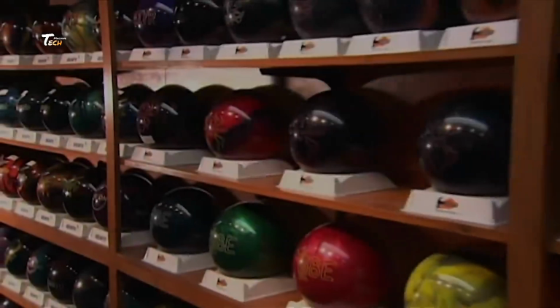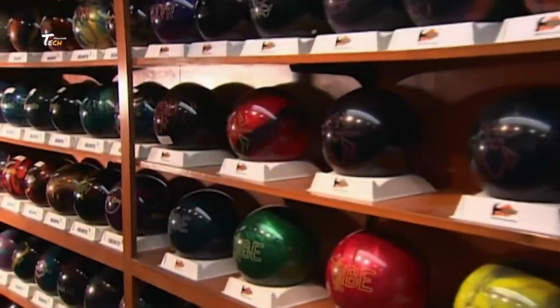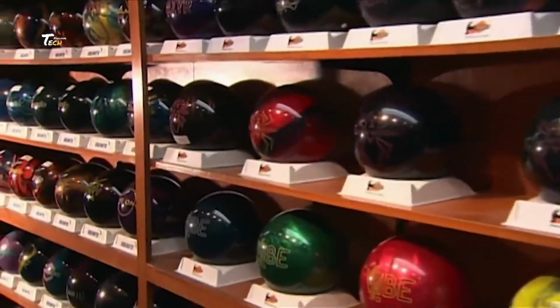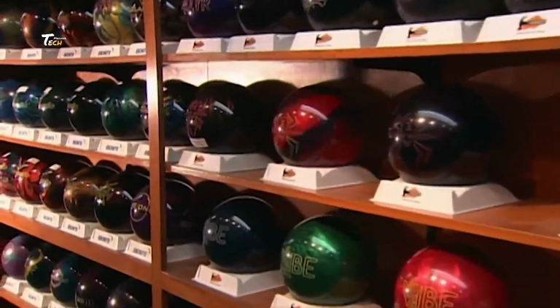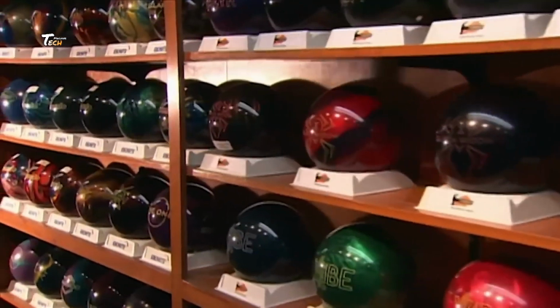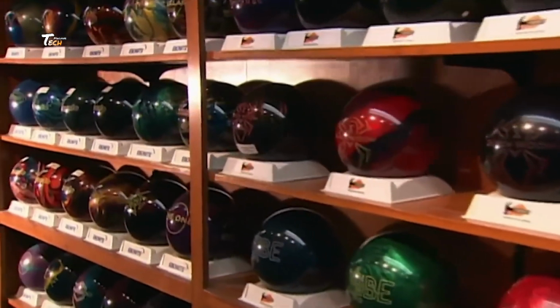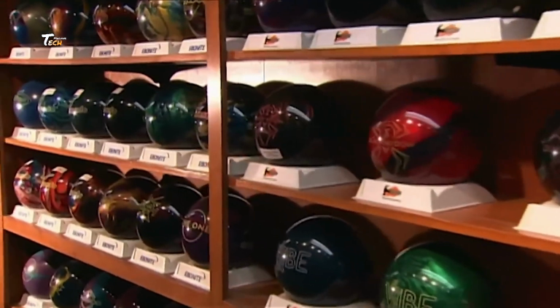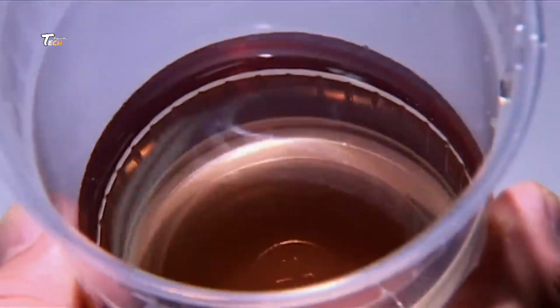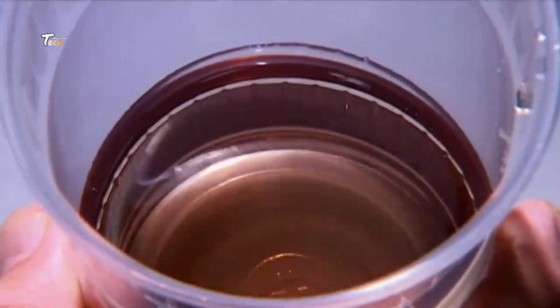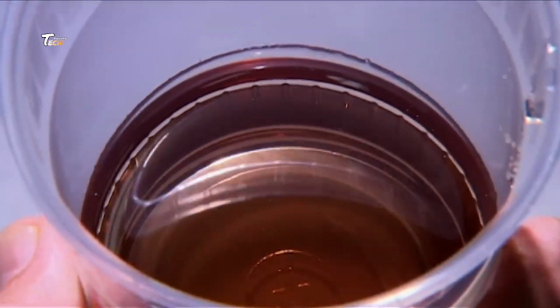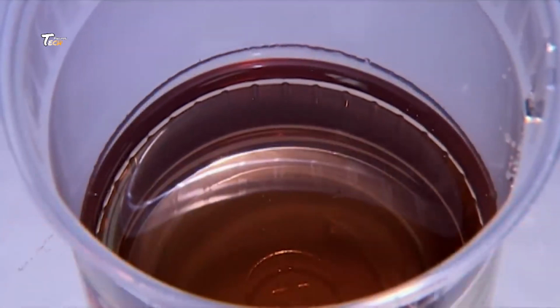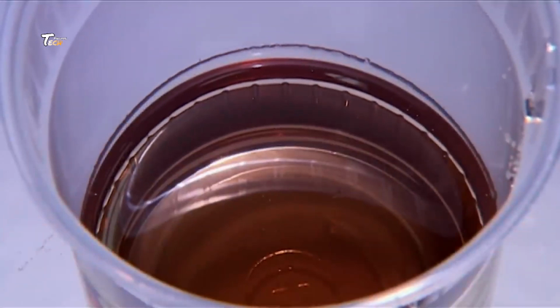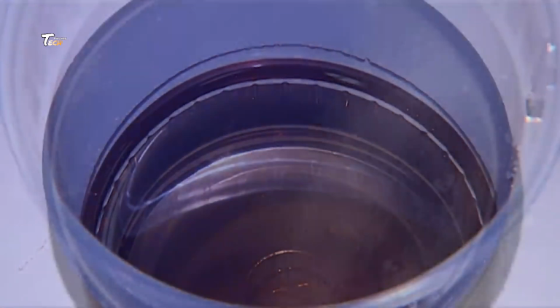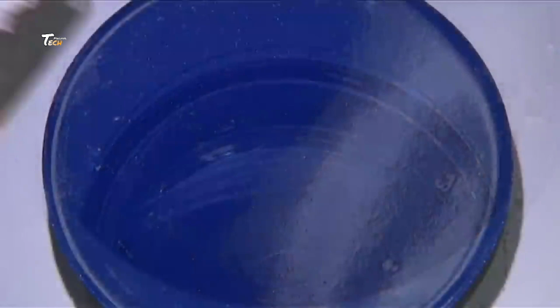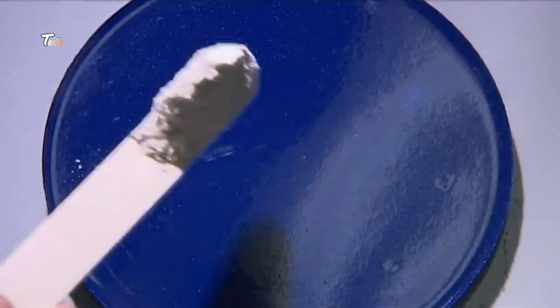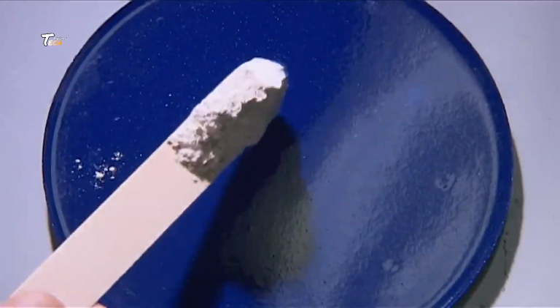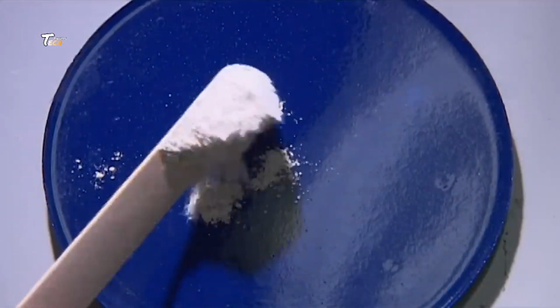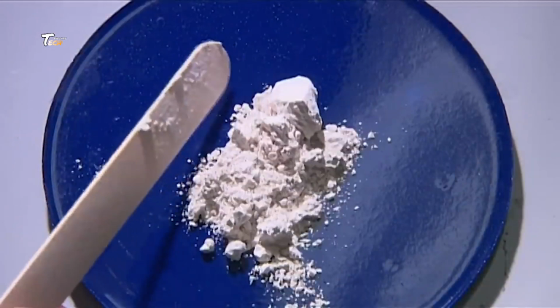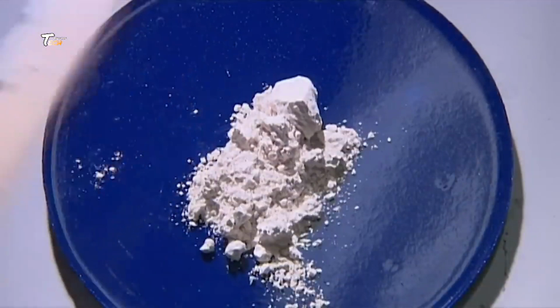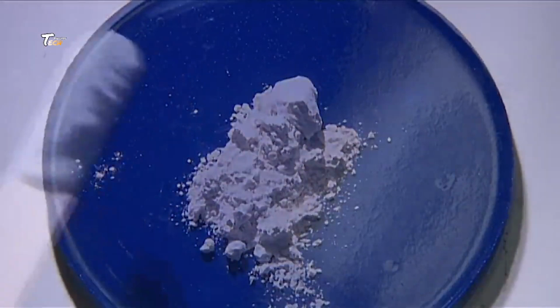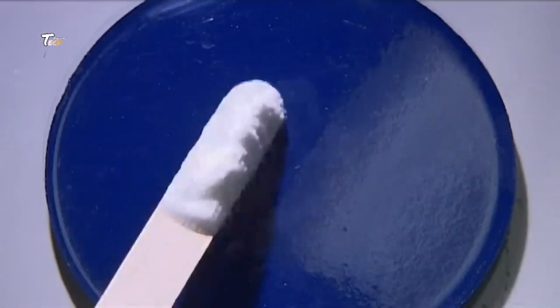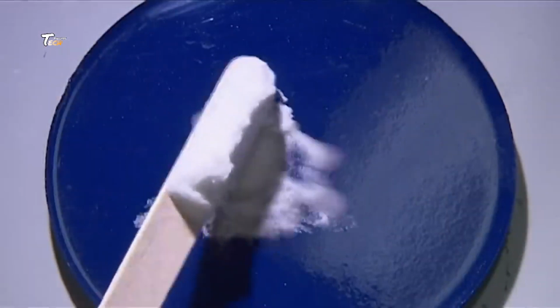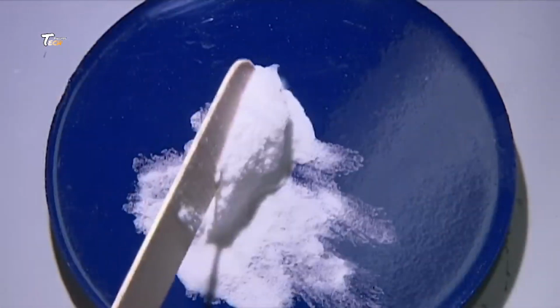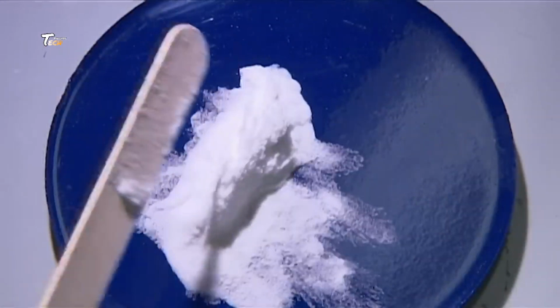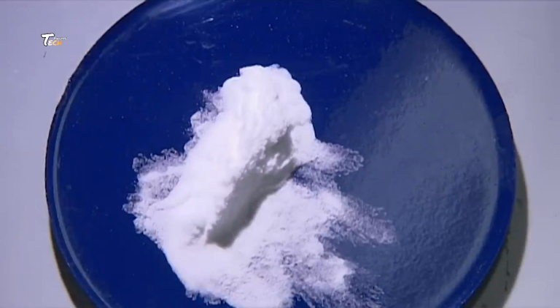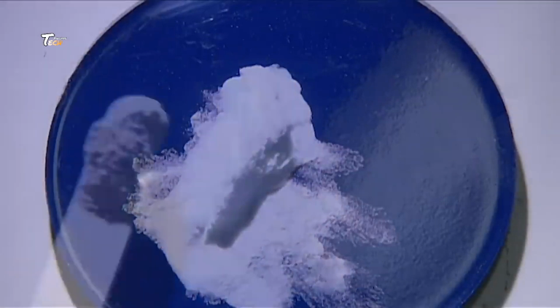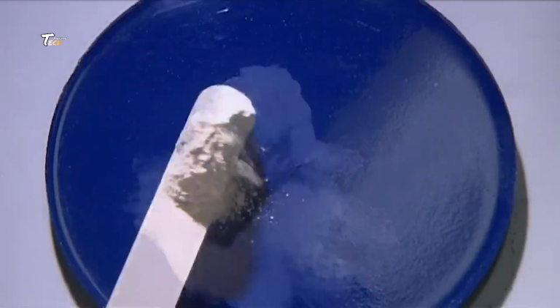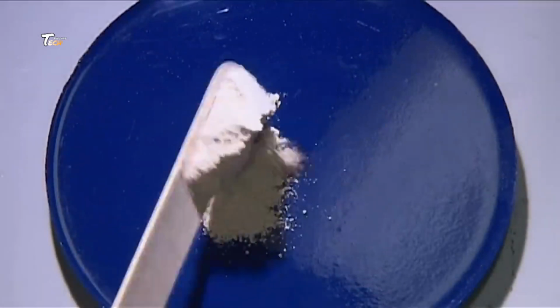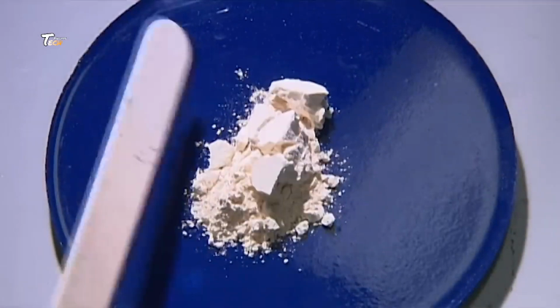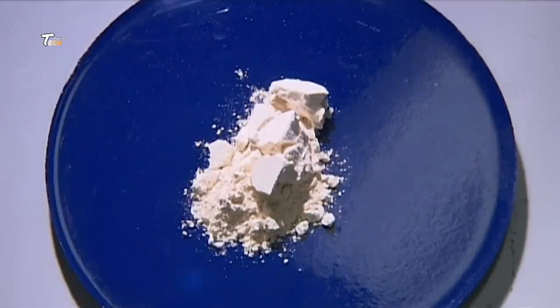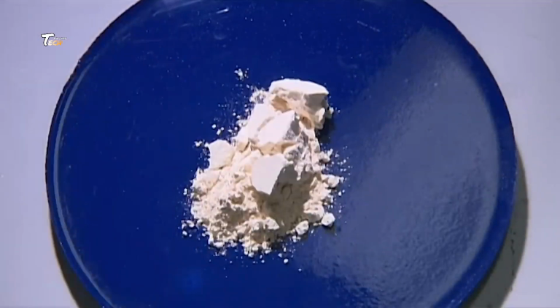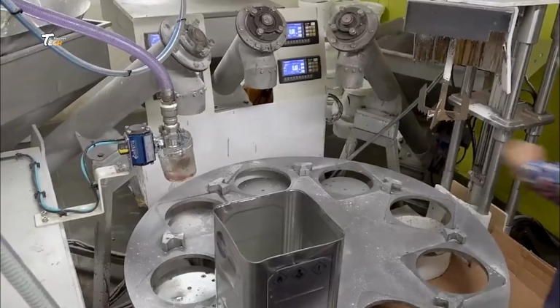Bowling balls start with raw materials. The core of the ball is typically made from a dense material like resin or urethane. These materials are delivered to the factory in large quantities and stored until they're ready to be used.